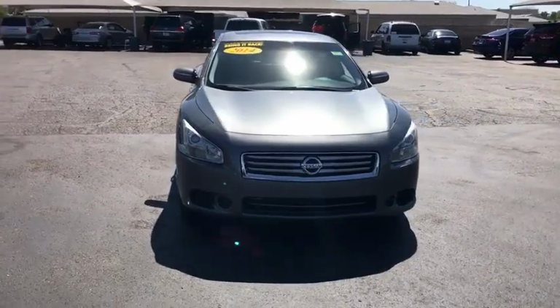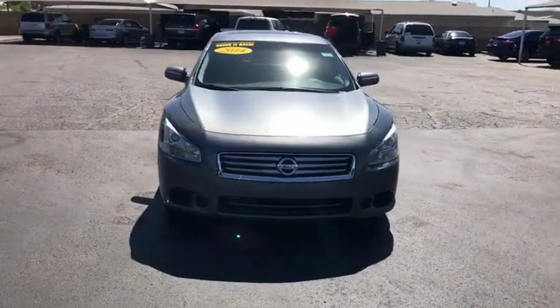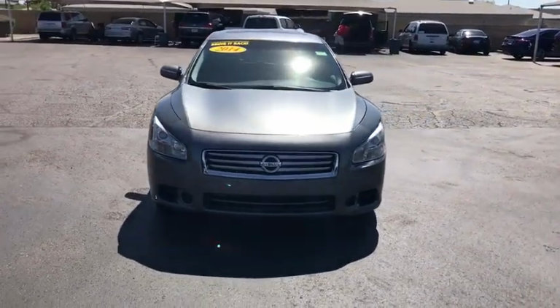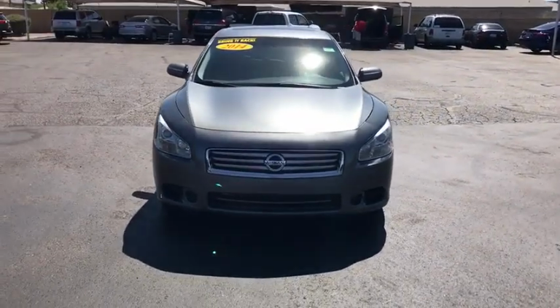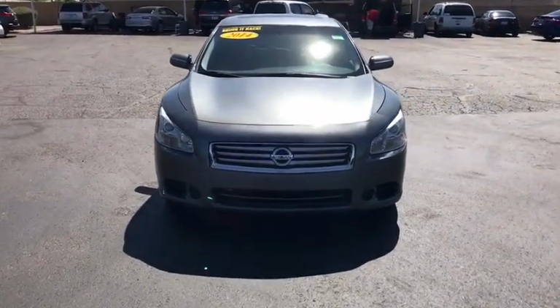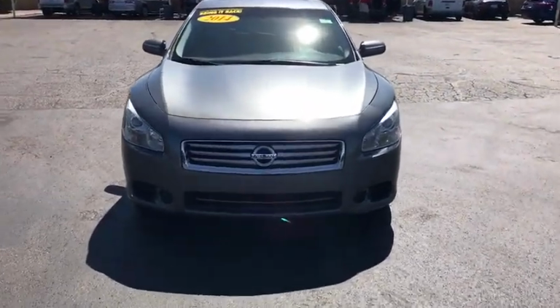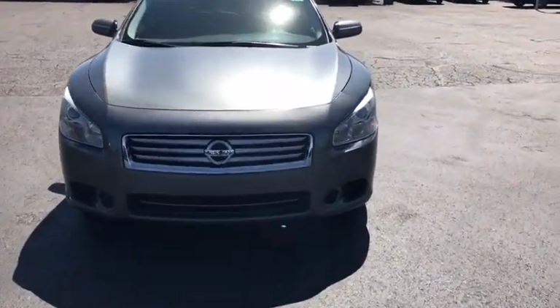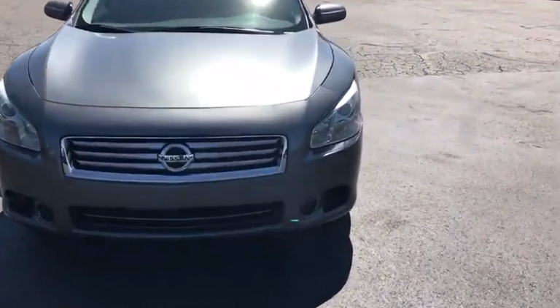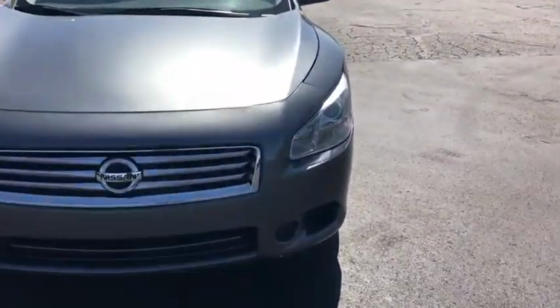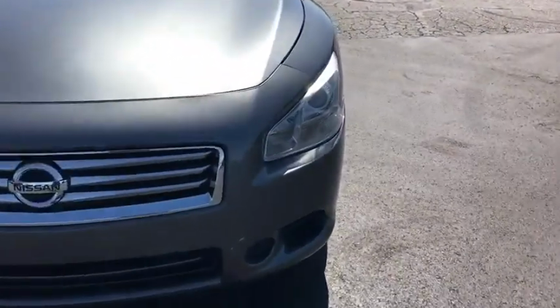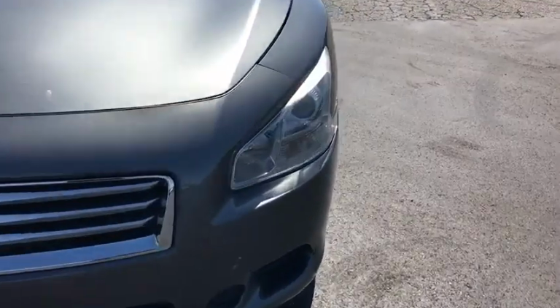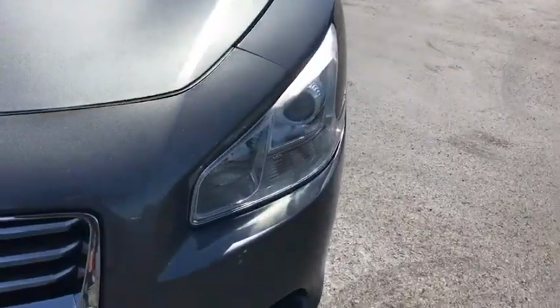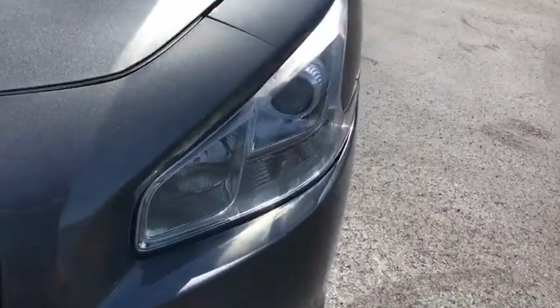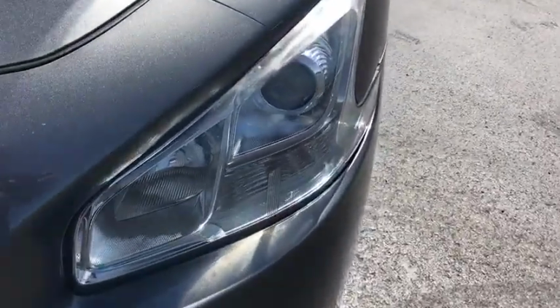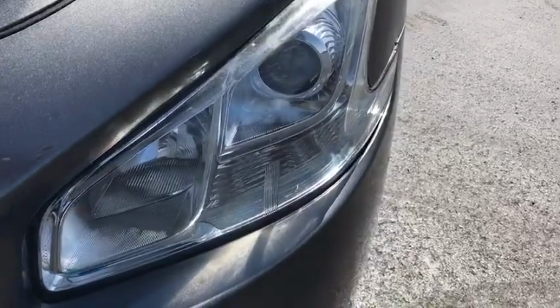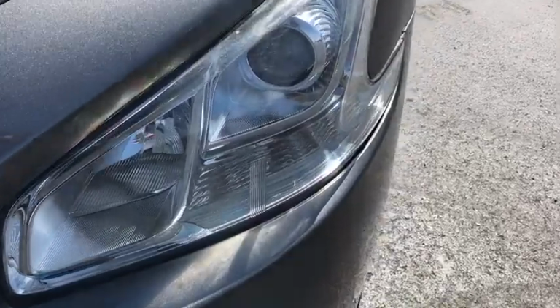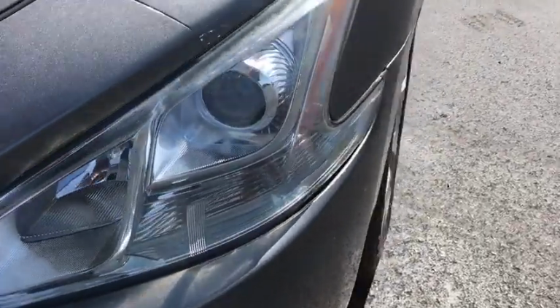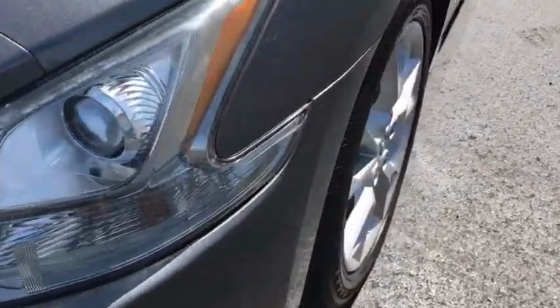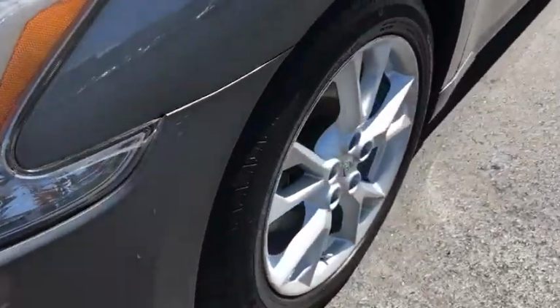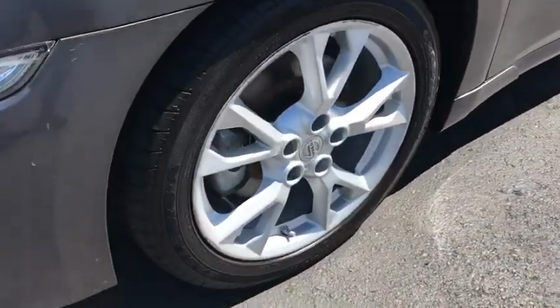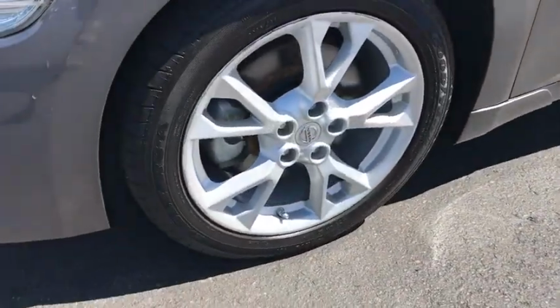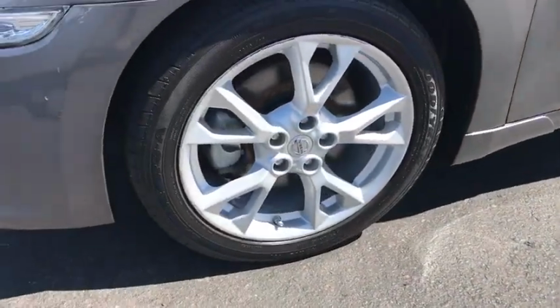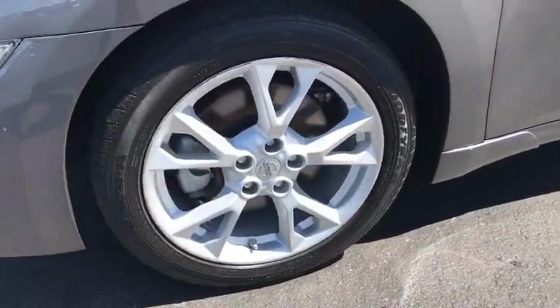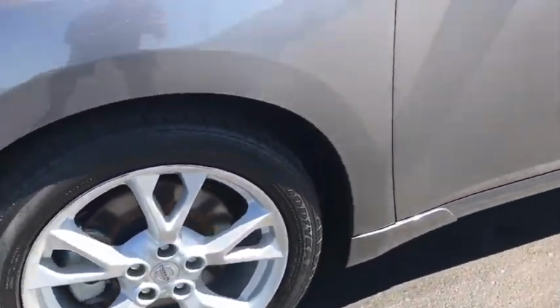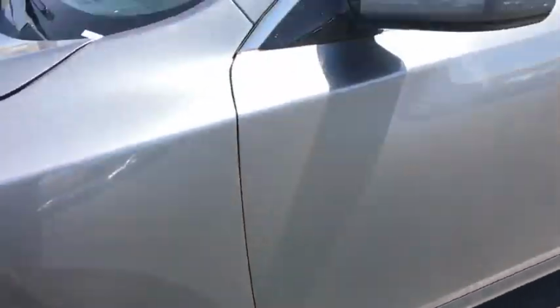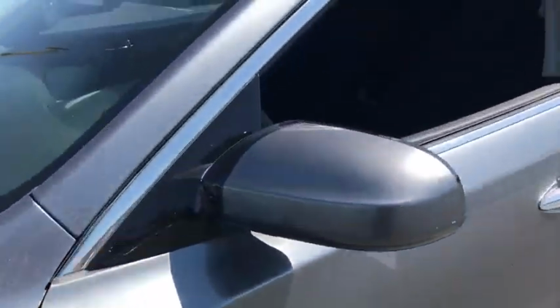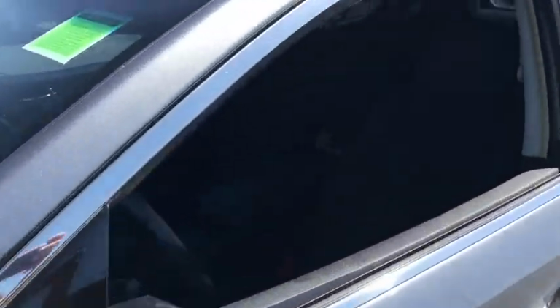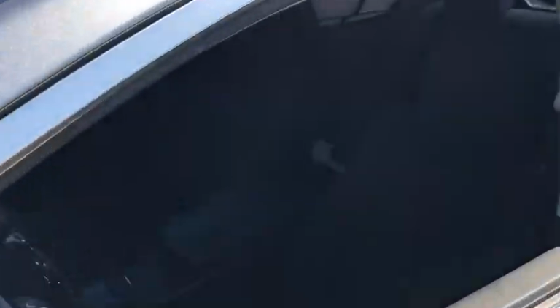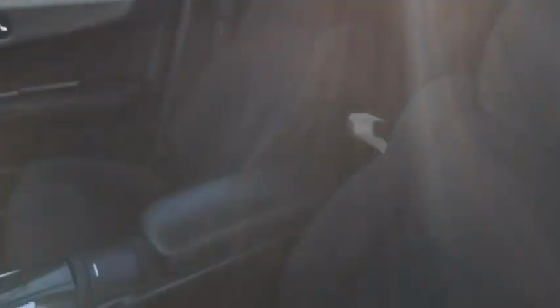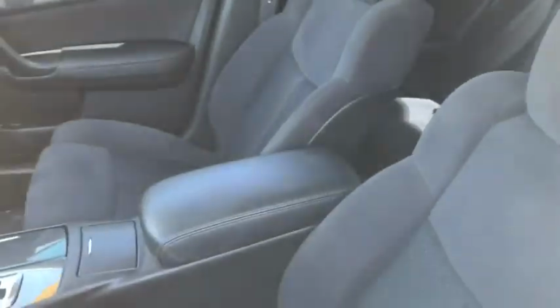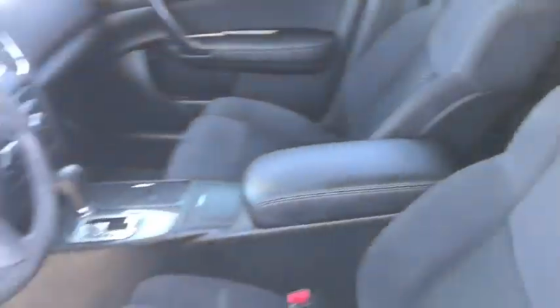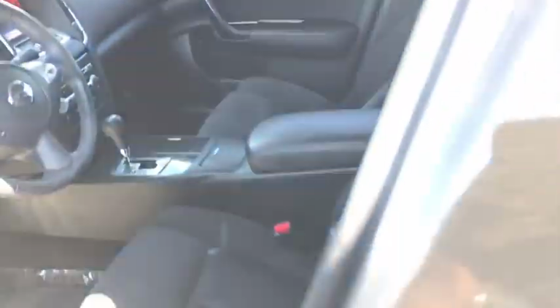Aluminum wheels, auto dimming rear view mirror, cruise control, four wheel disc brakes, keyless start, rear defrost, climate control, and front wheel drive. This beauty is sure to make you the talk of the neighborhood.